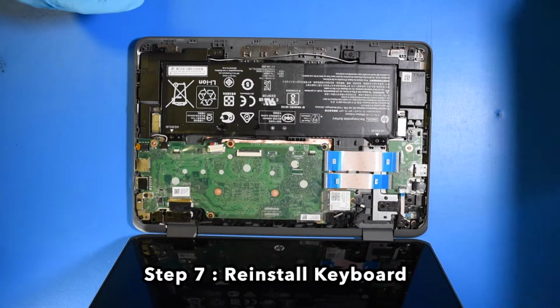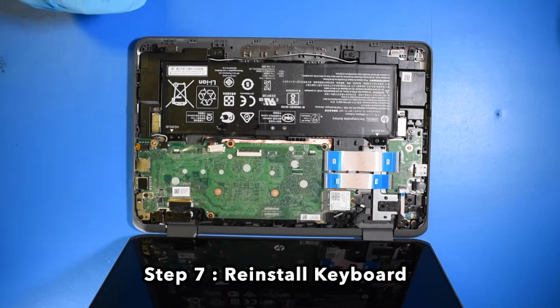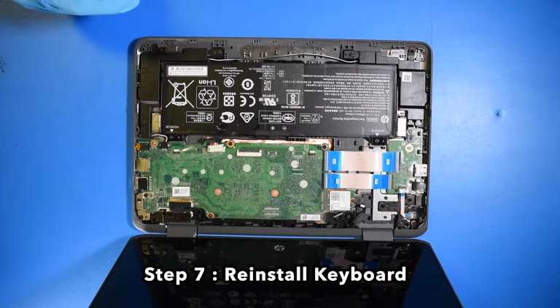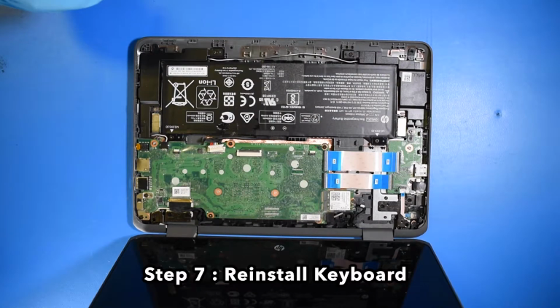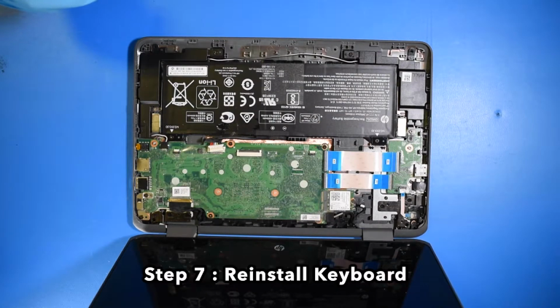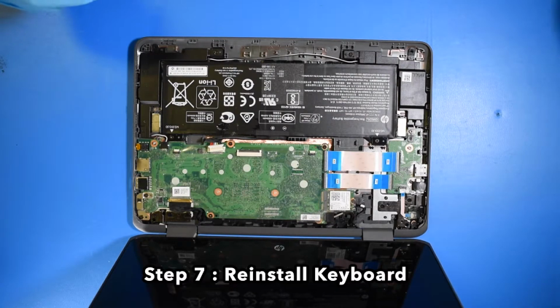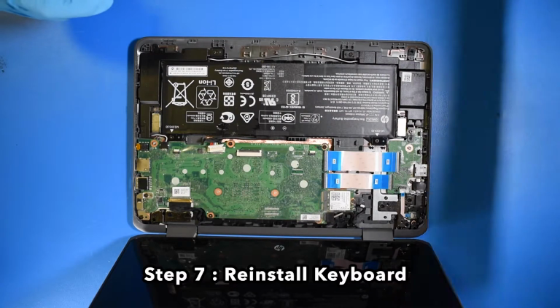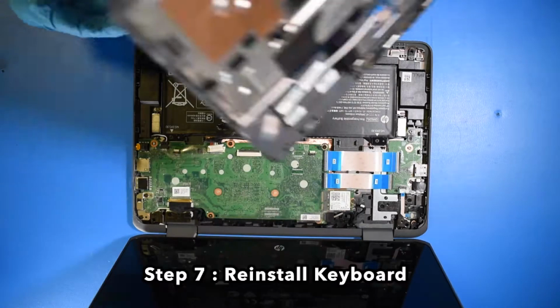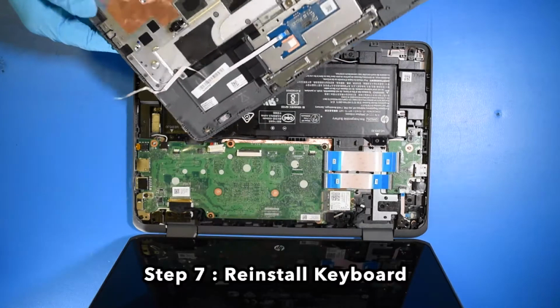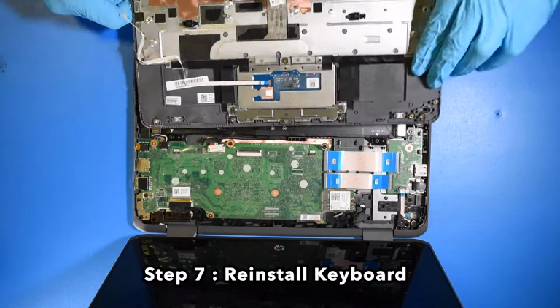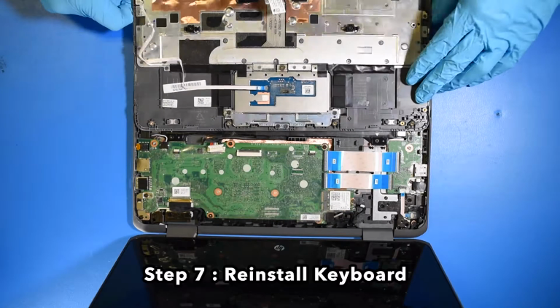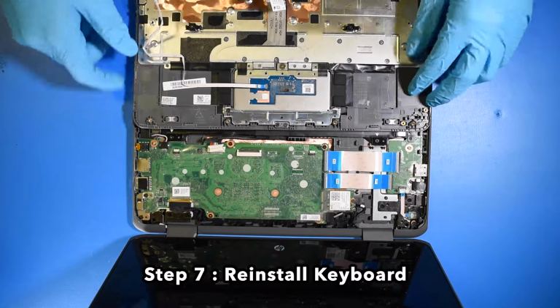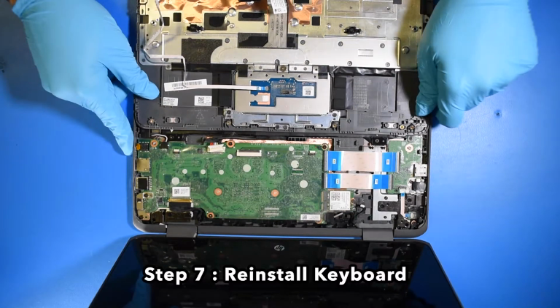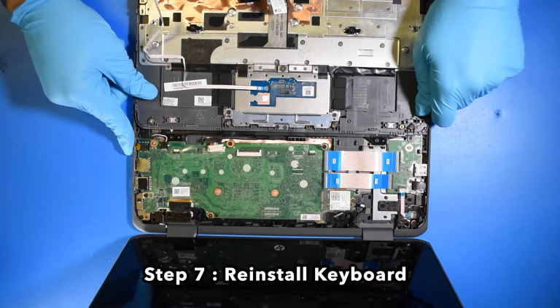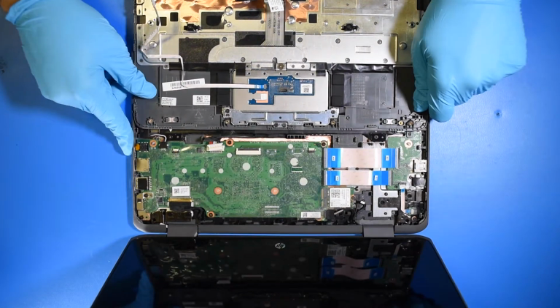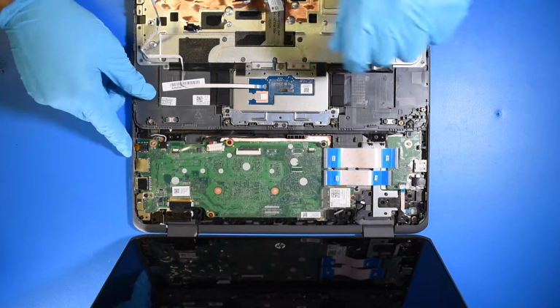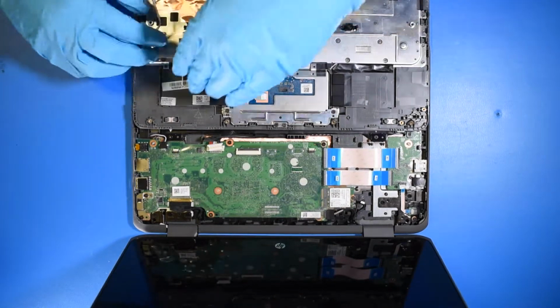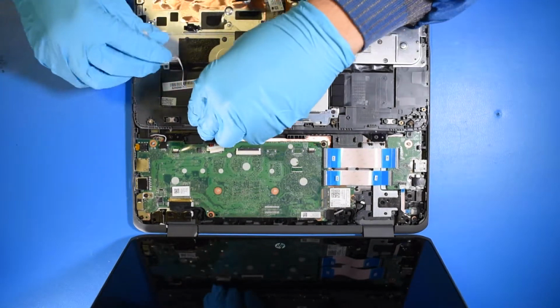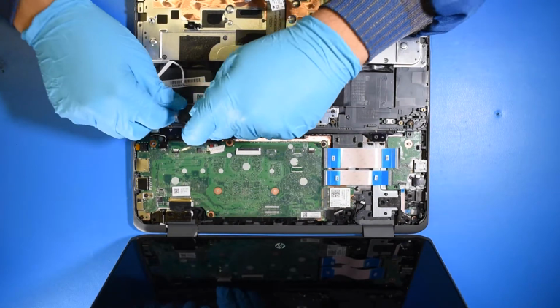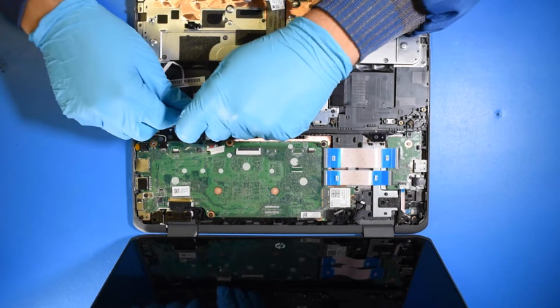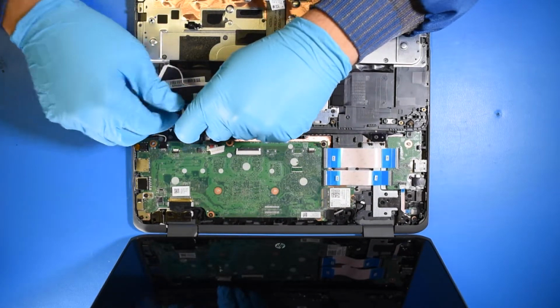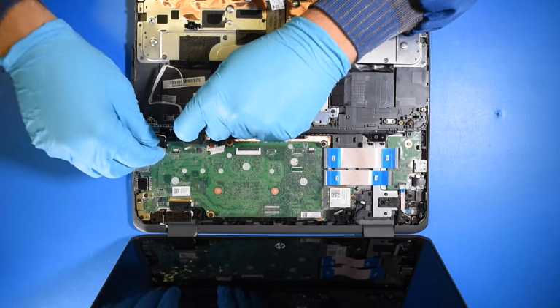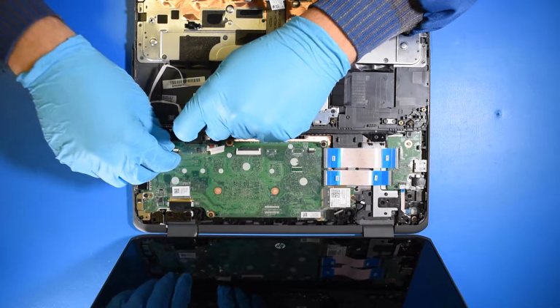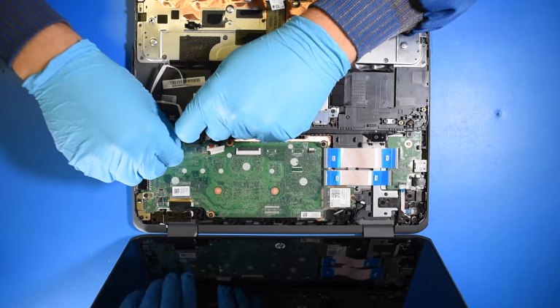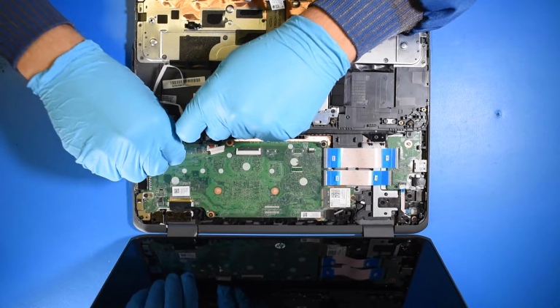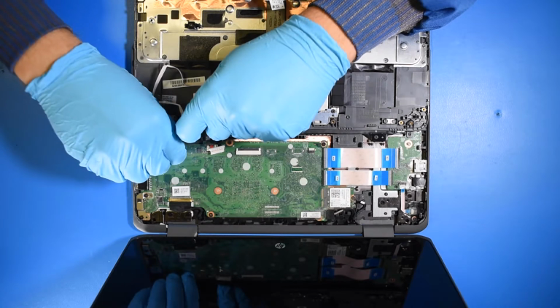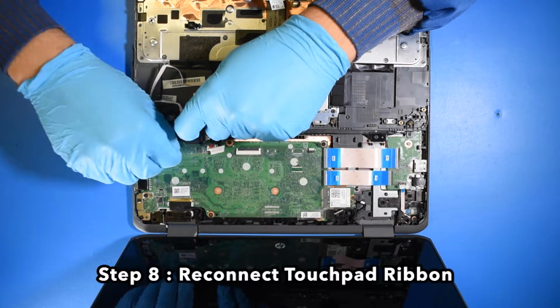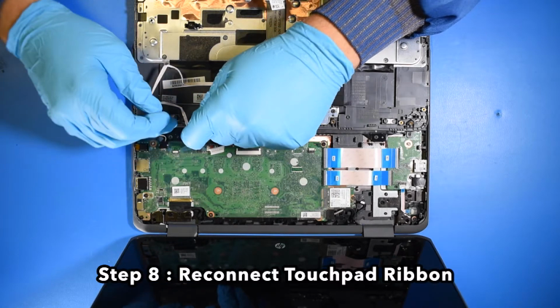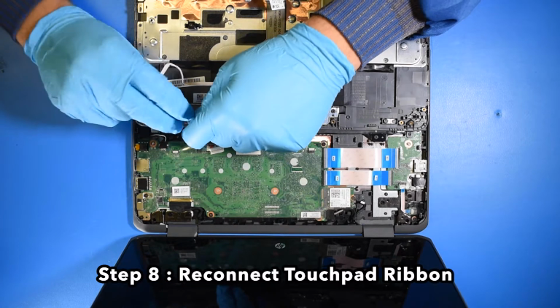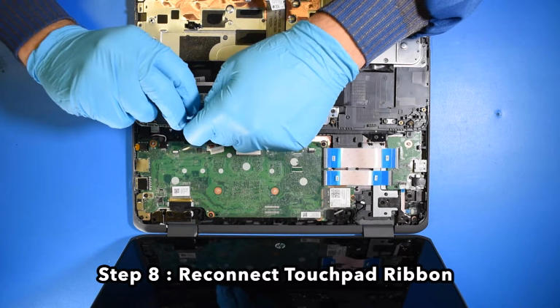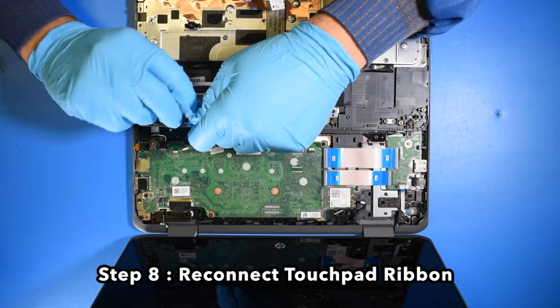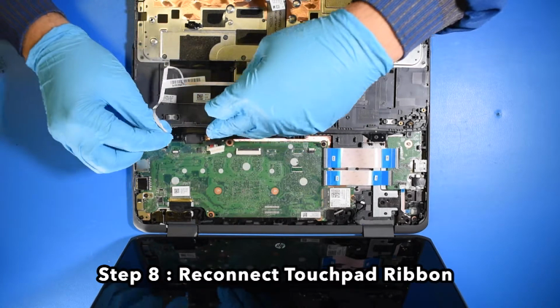Step 7. Reinstall the keyboard. Step 8. Reconnect the touchpad ribbon.